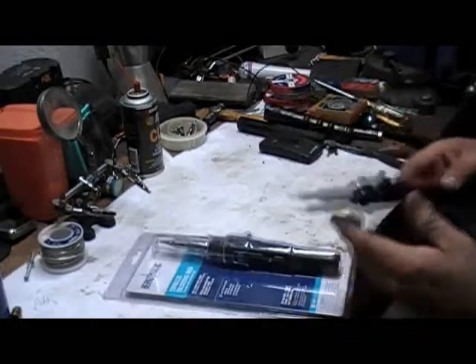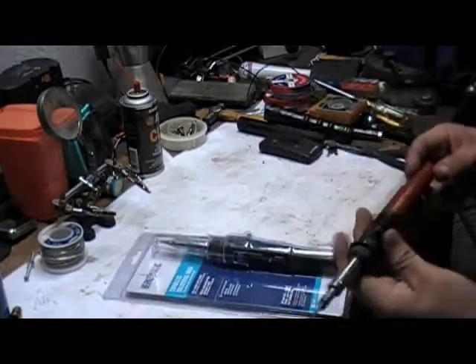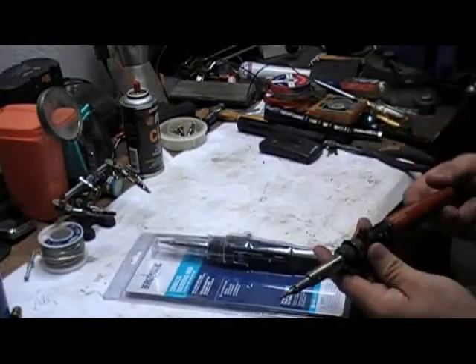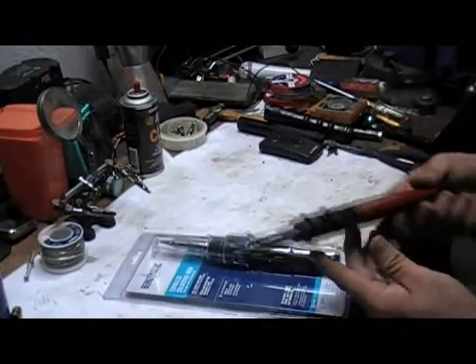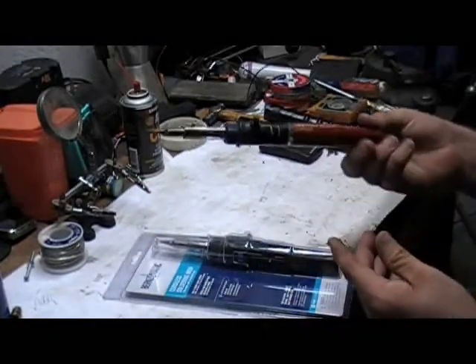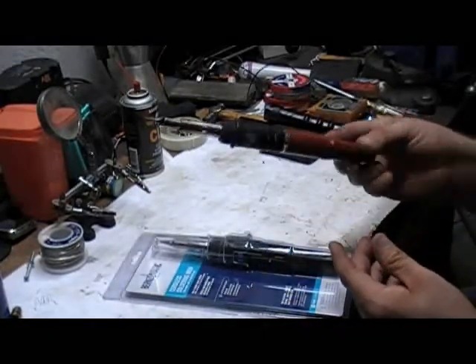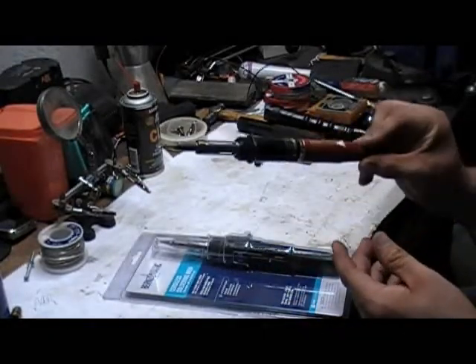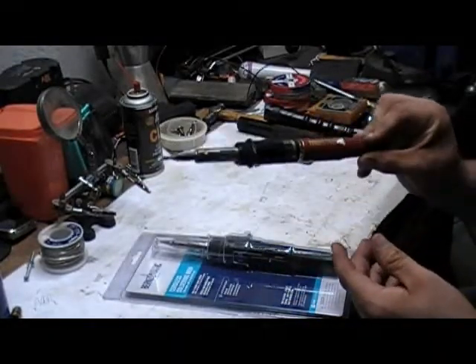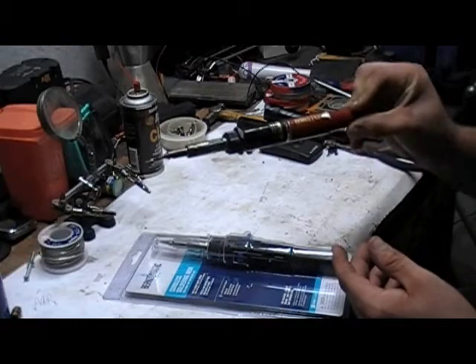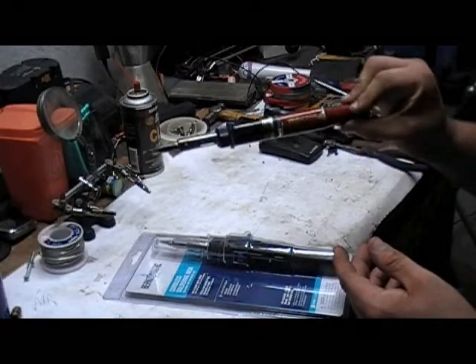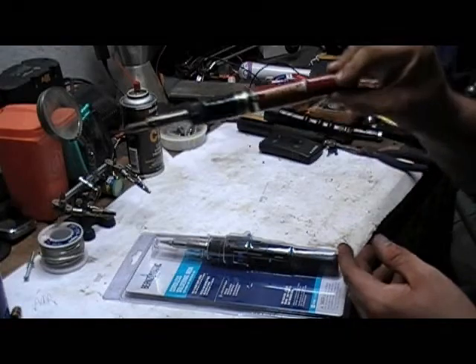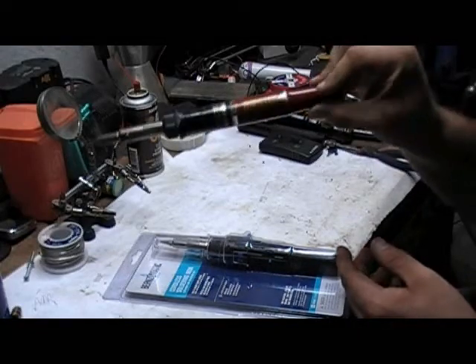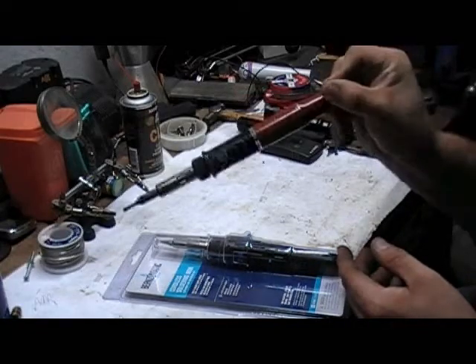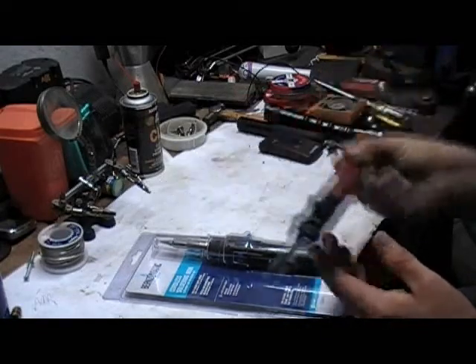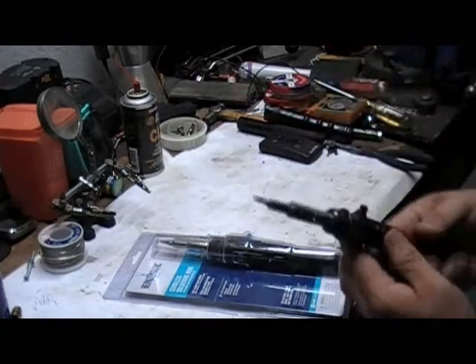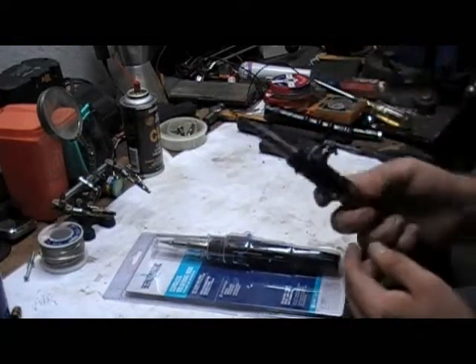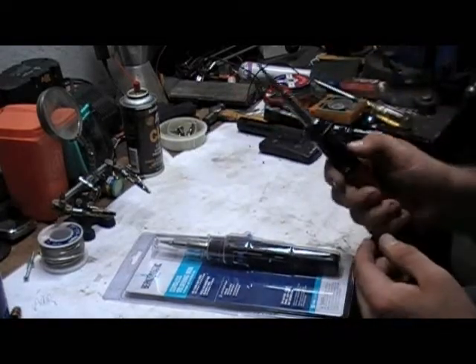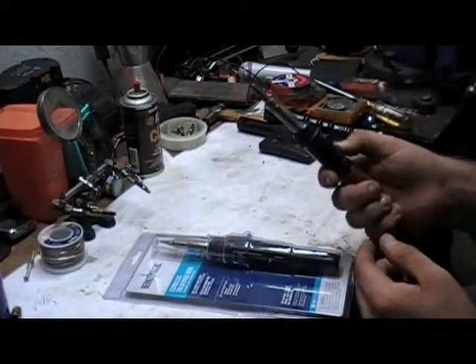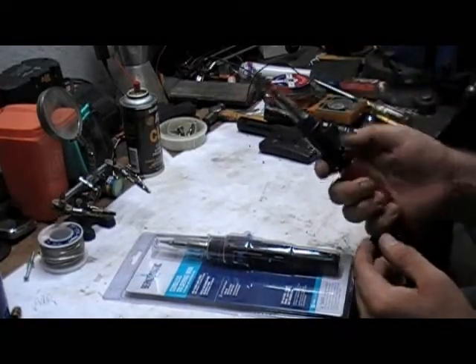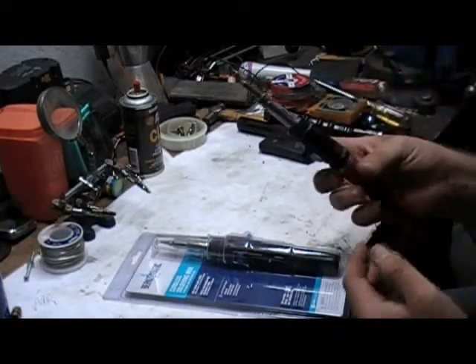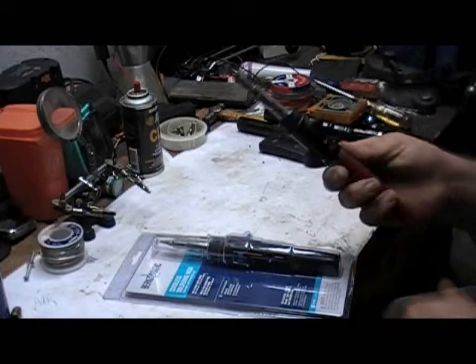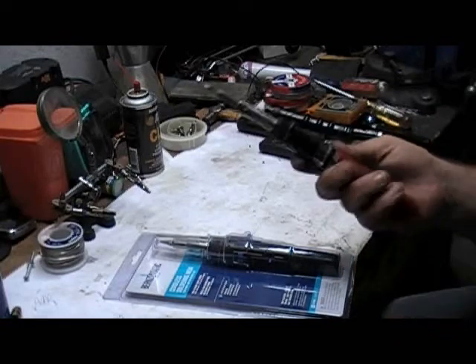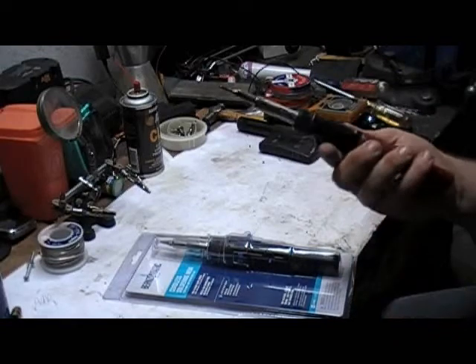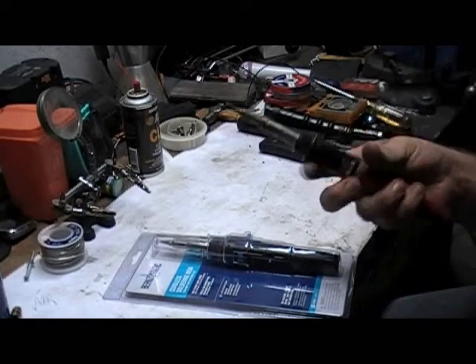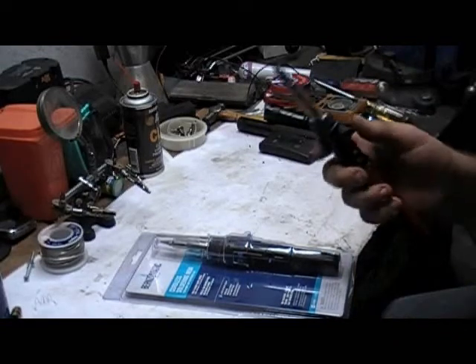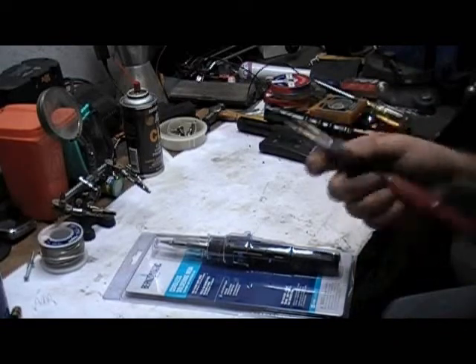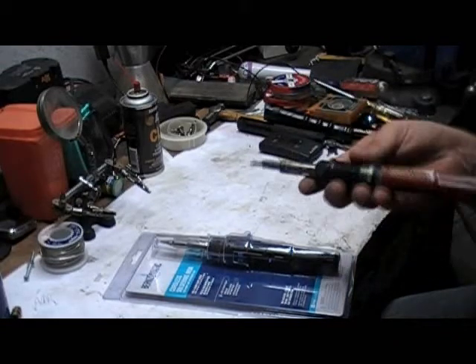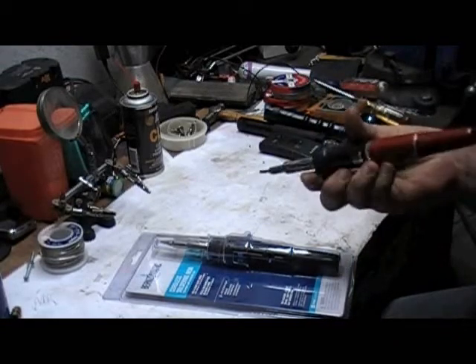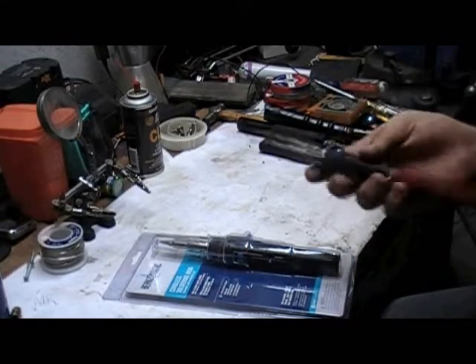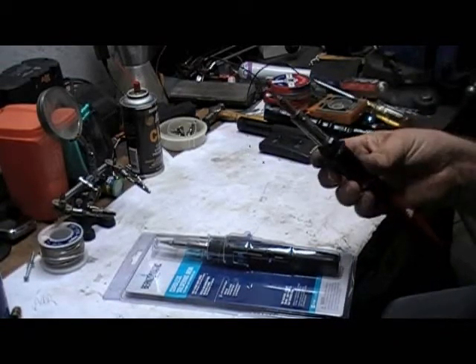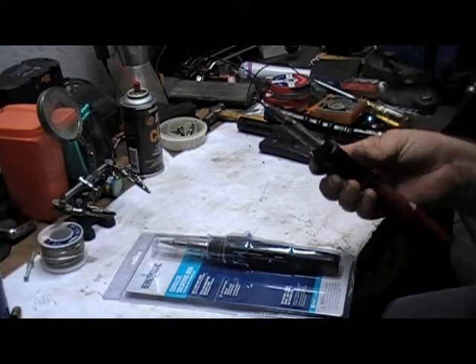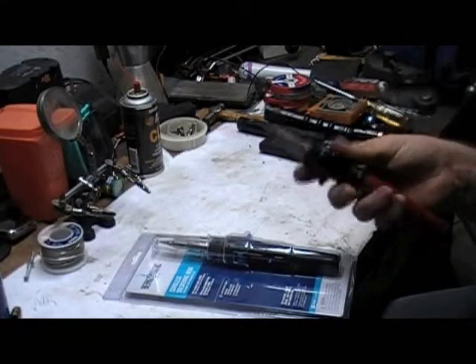Up until recently I've been using my Master Ultra Torch. I used this for a number of years. It was given to me by a good friend of mine who actually passed away earlier this year.